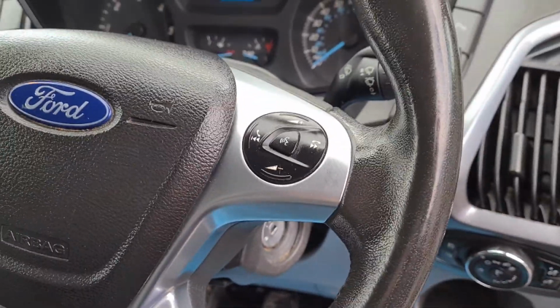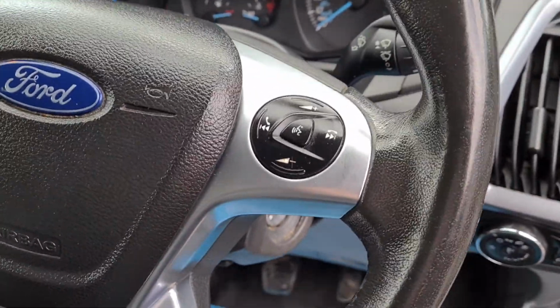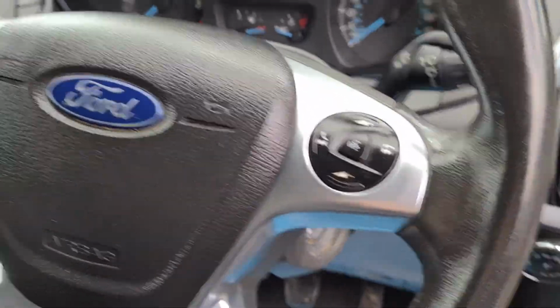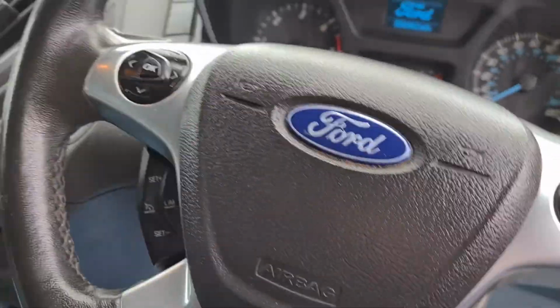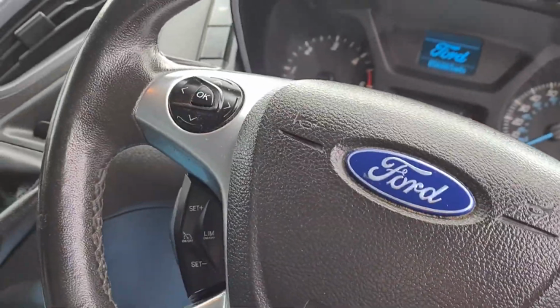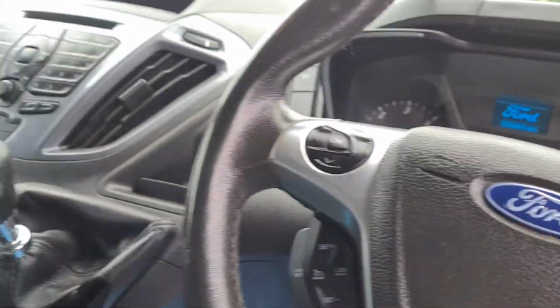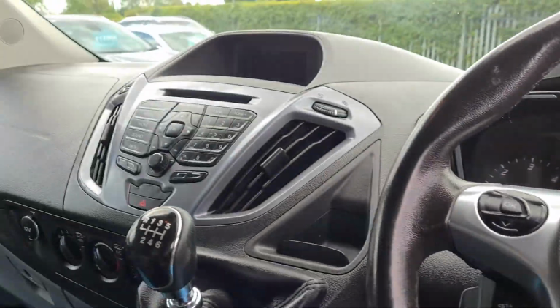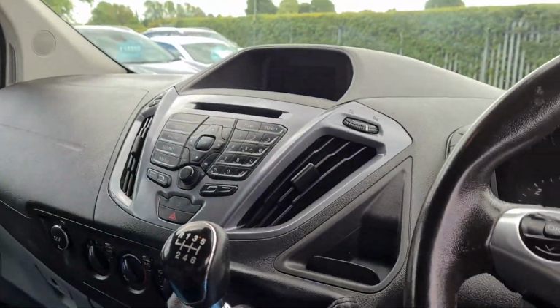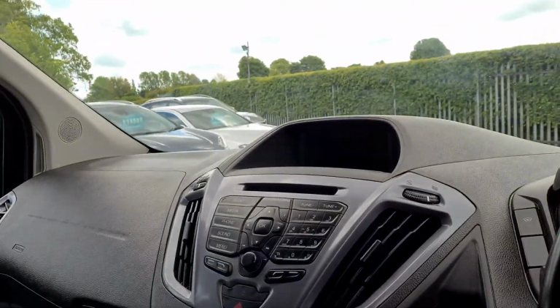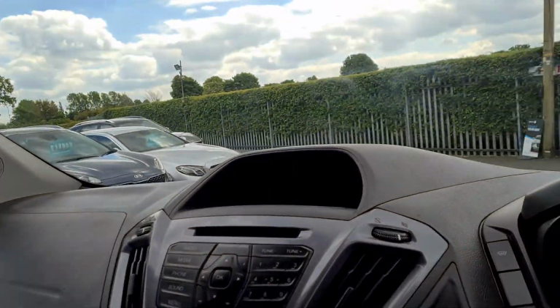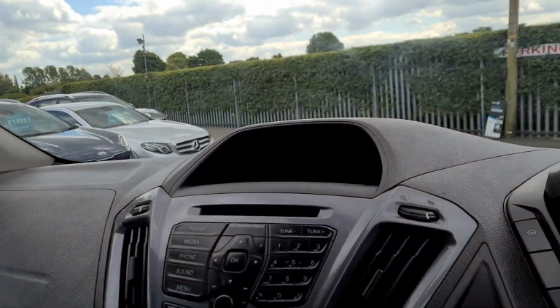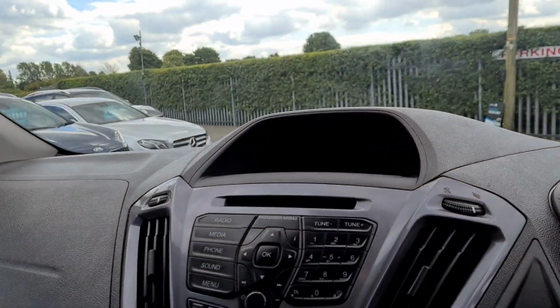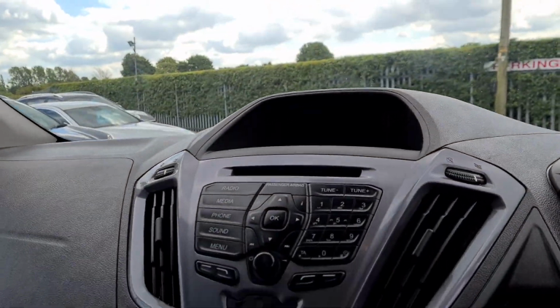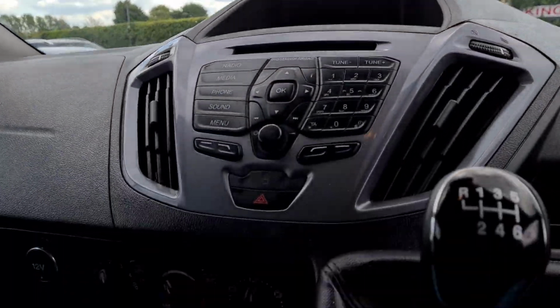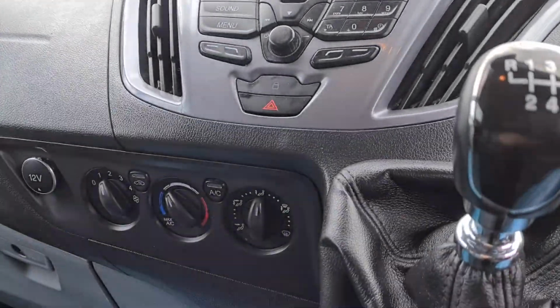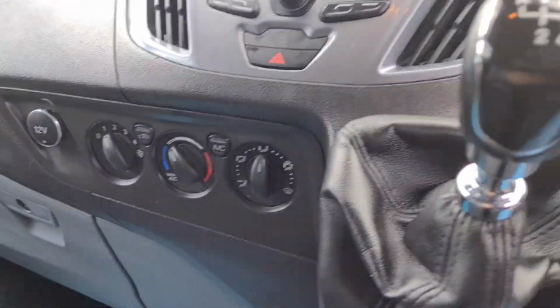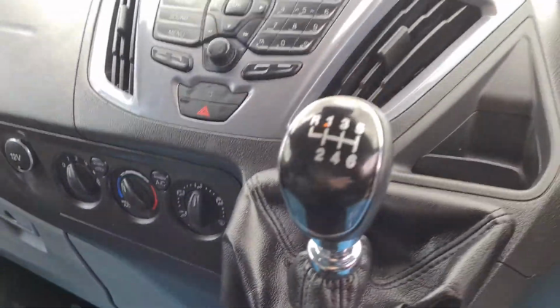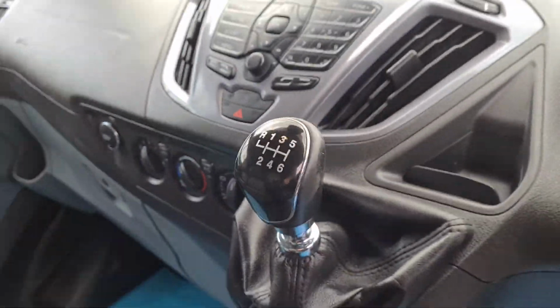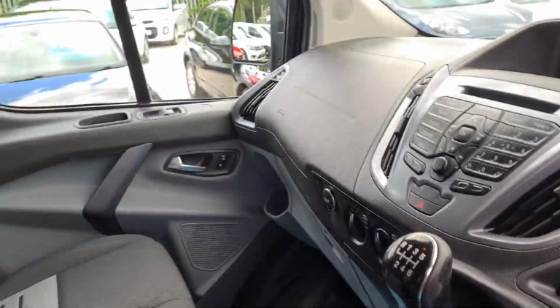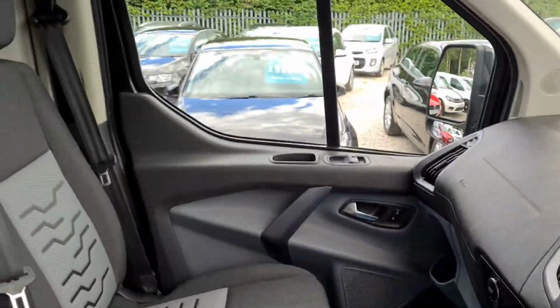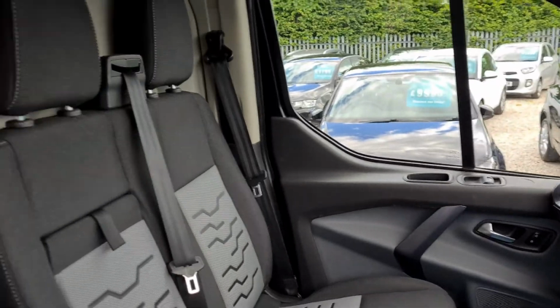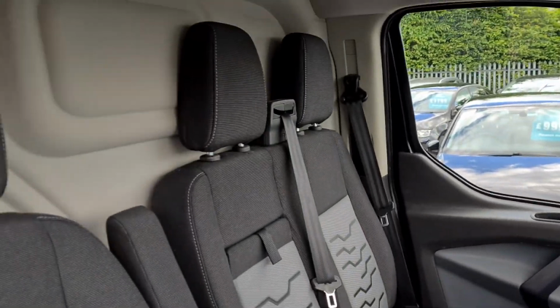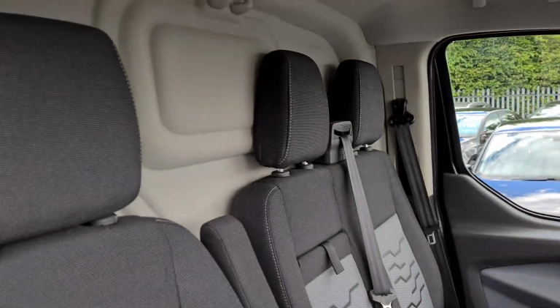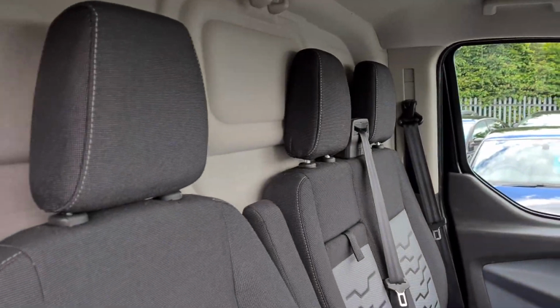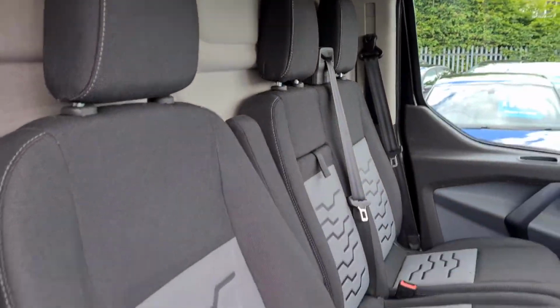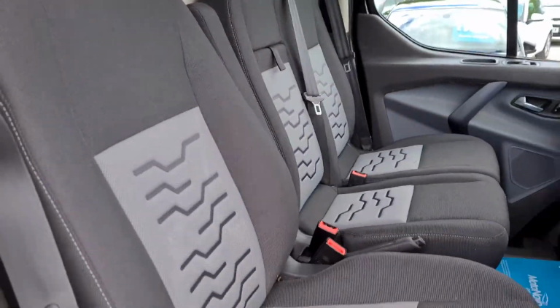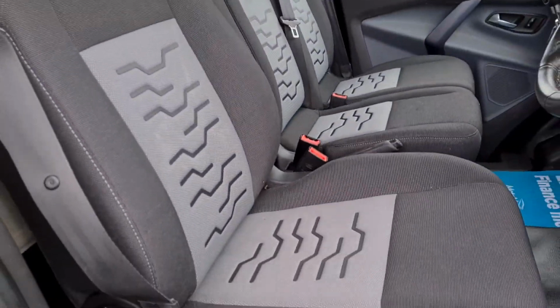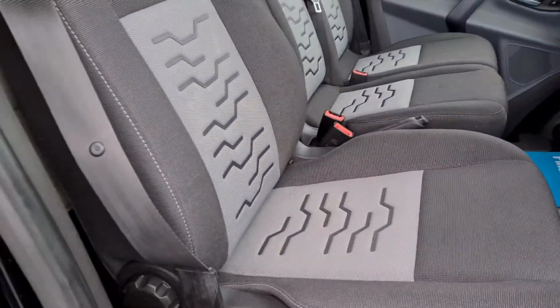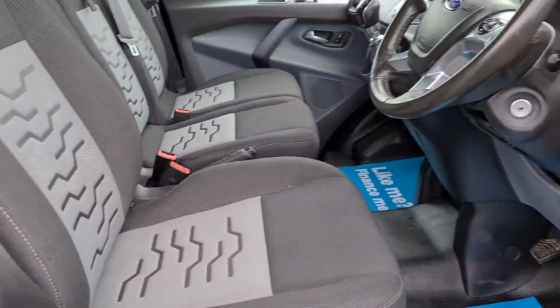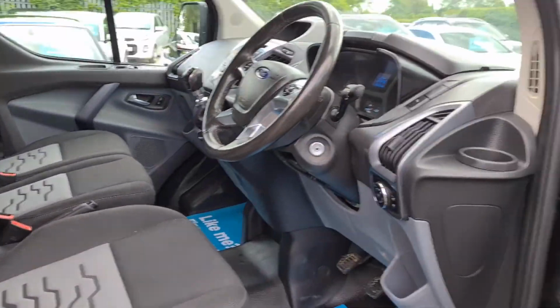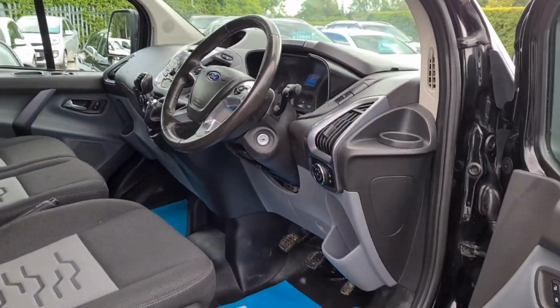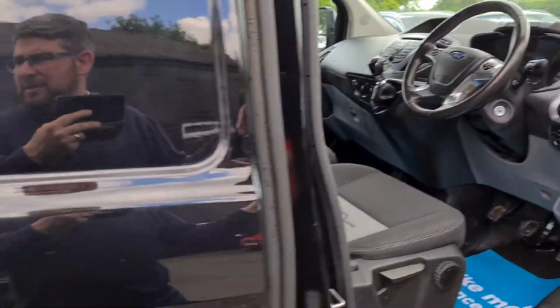Multifunctional steering wheel with Bluetooth controls and cruise controls on that side. There's a DAB digital radio. Air conditioning, six speed manual. Heated seats, of which there are three of them. Really nice clean condition — no rips, no tears, no stains.